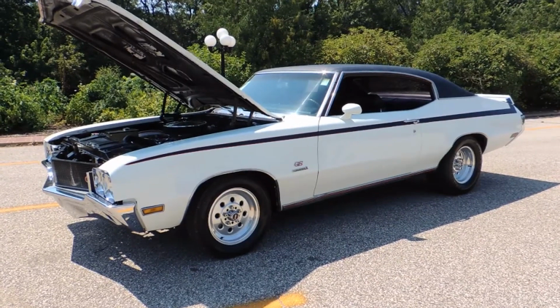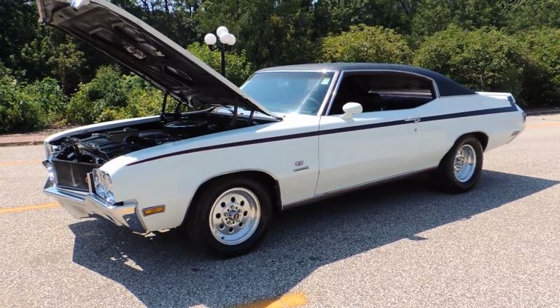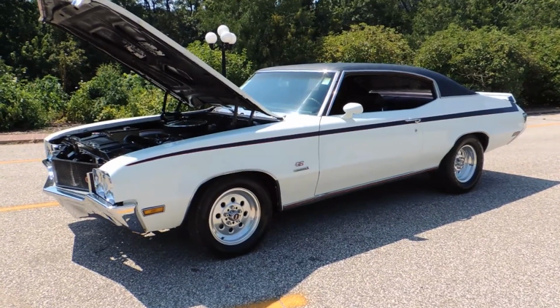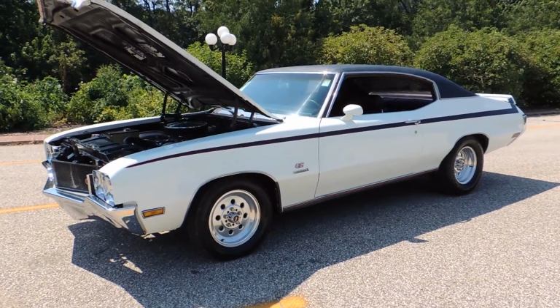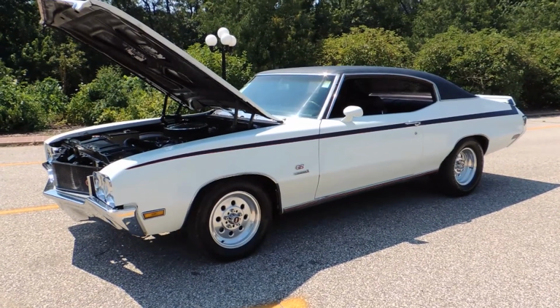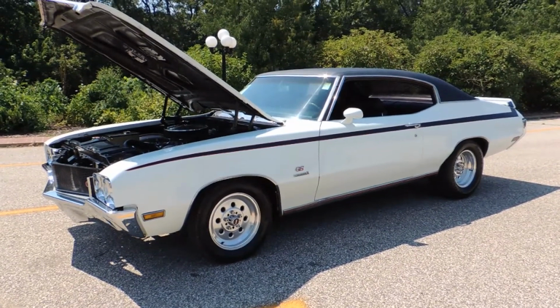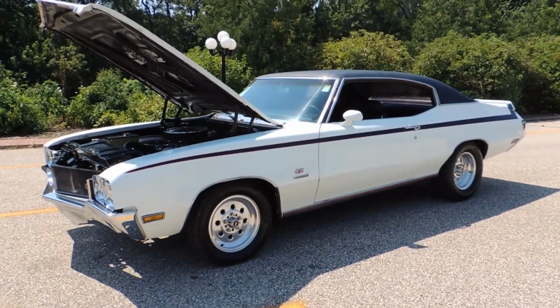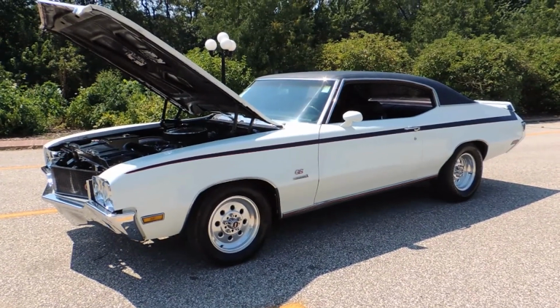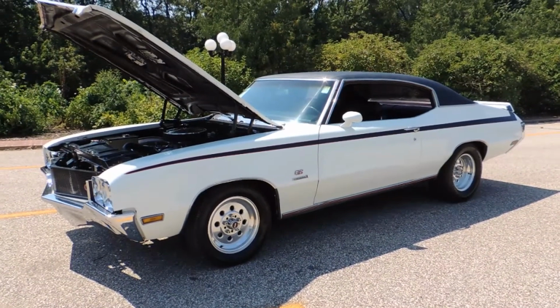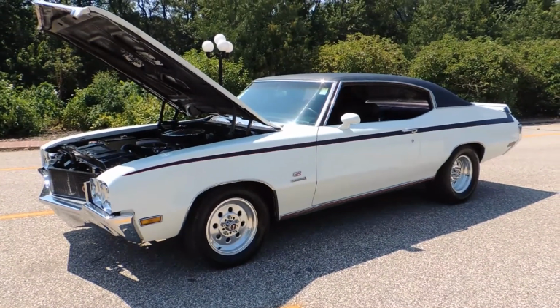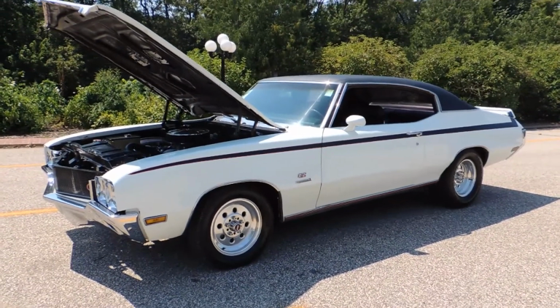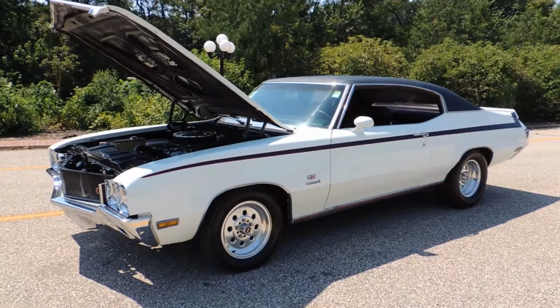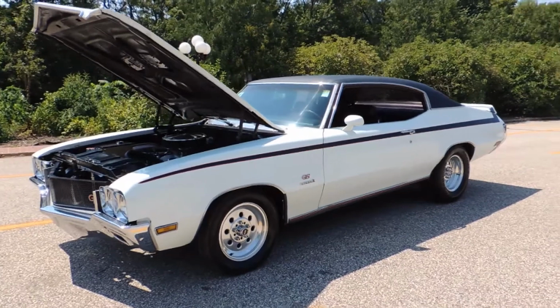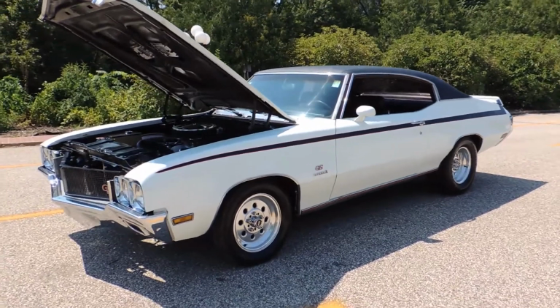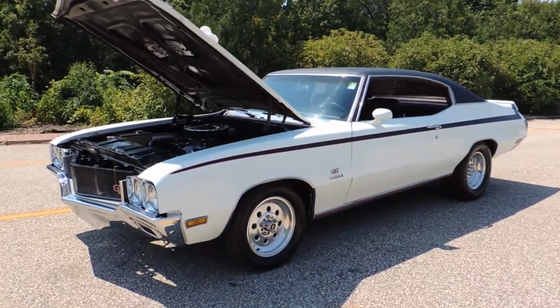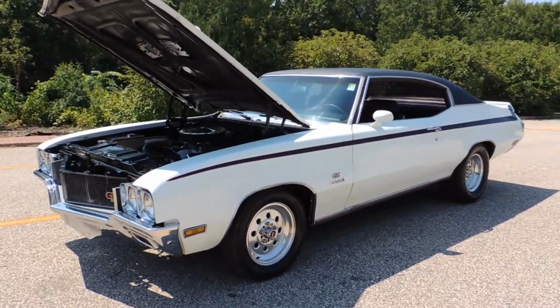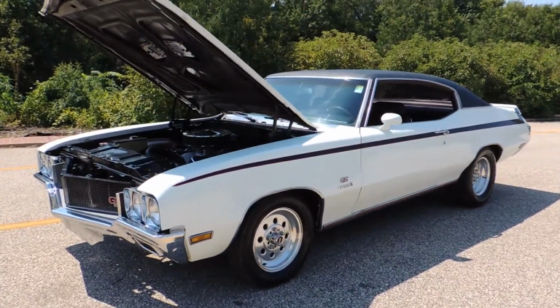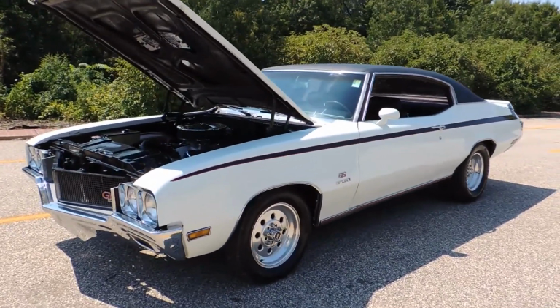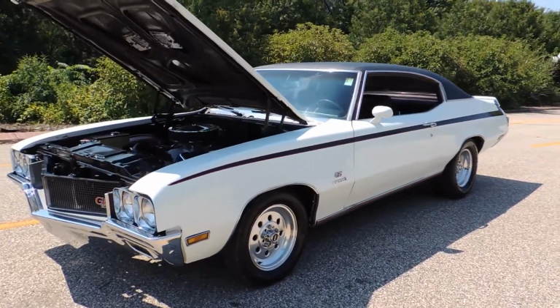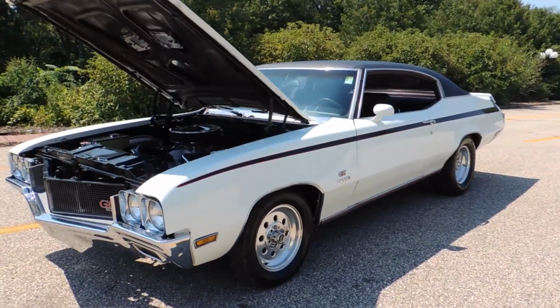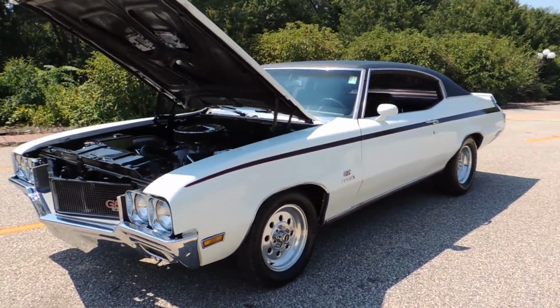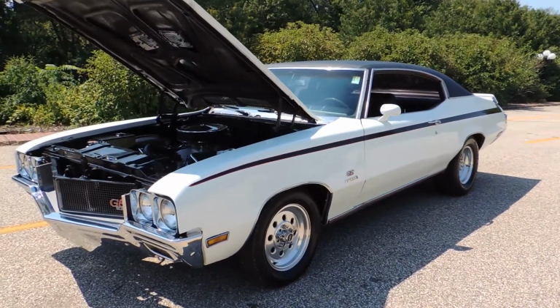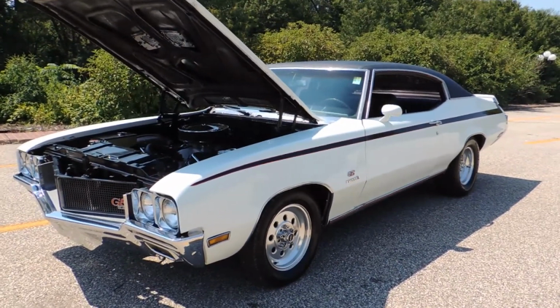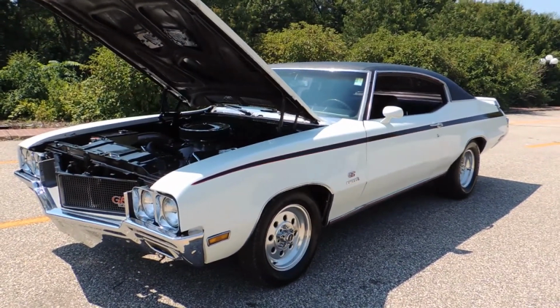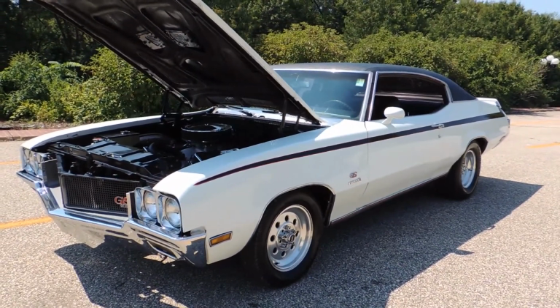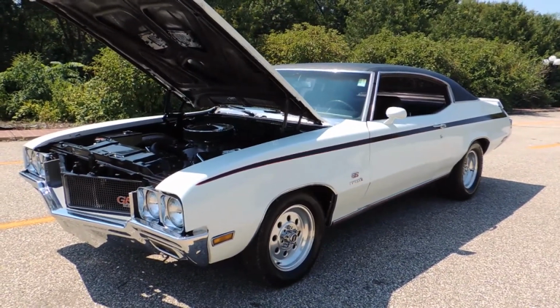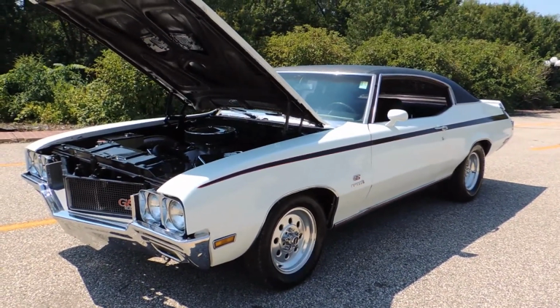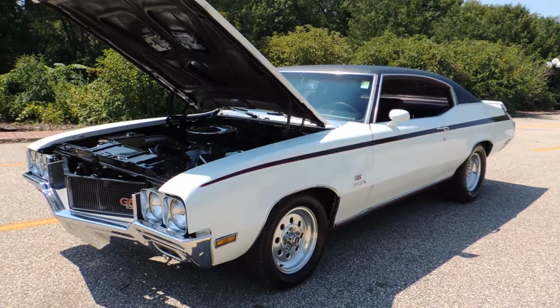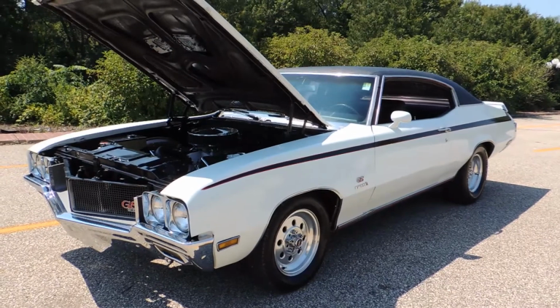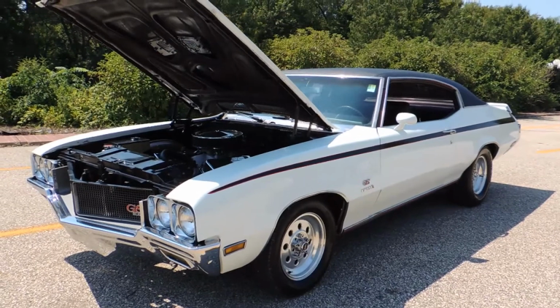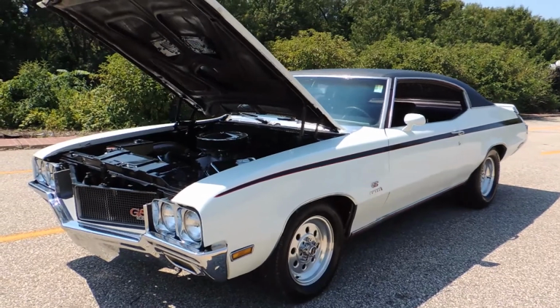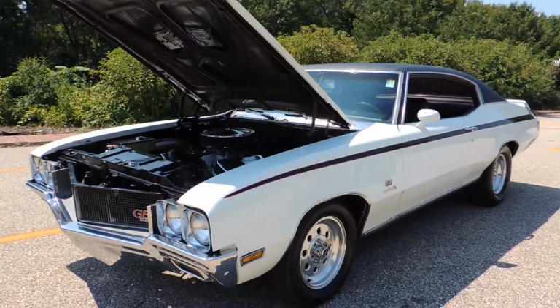This is a 1970 Buick Stage 1 GS. It came from the factory with a factory 455 Stage 1 engine and it is a real Grand Sport.